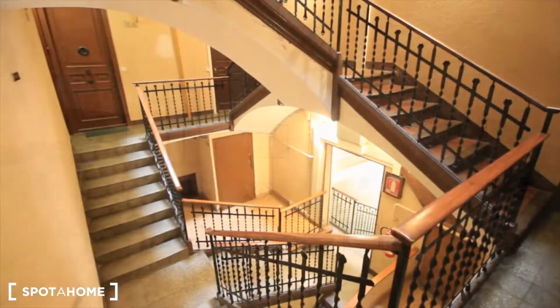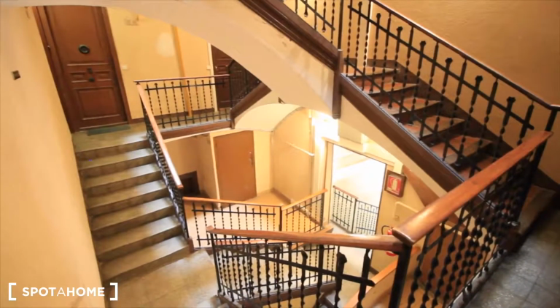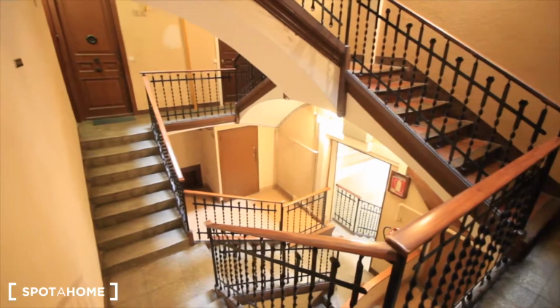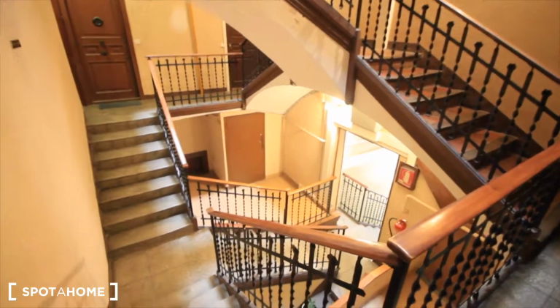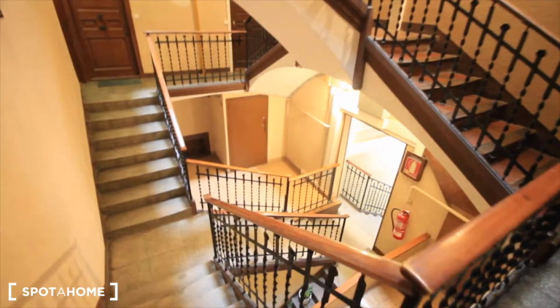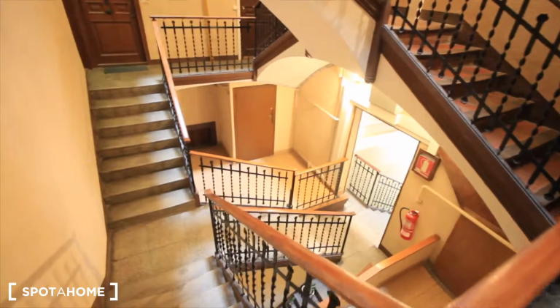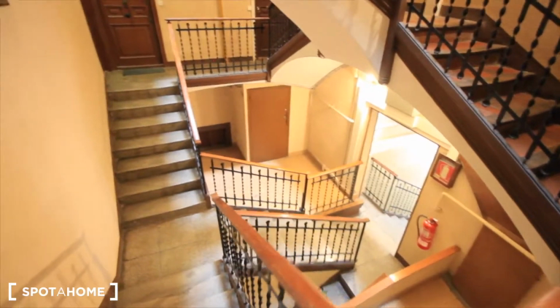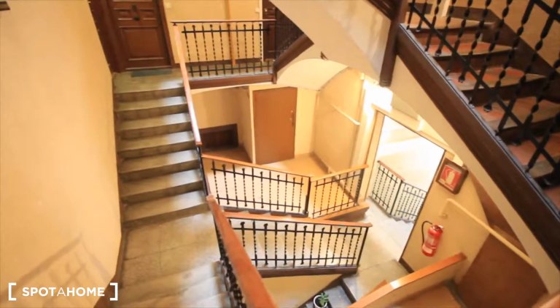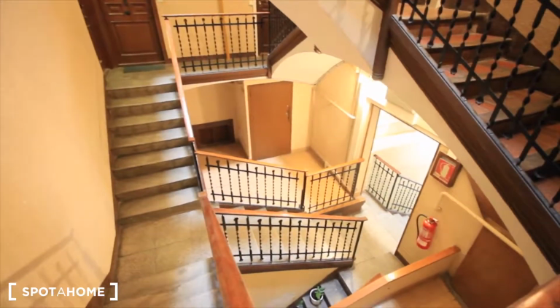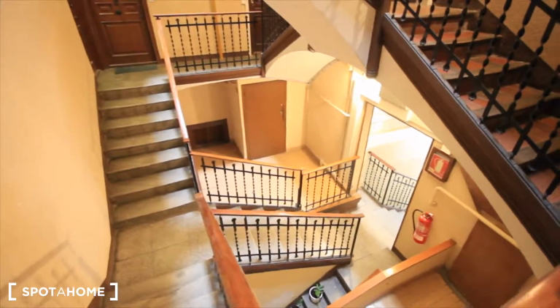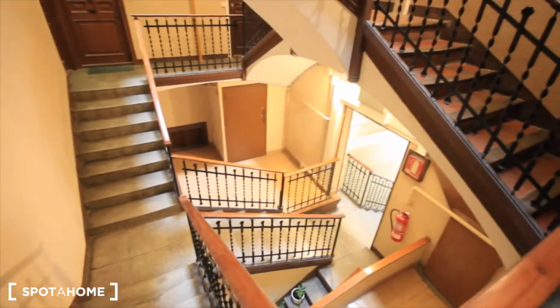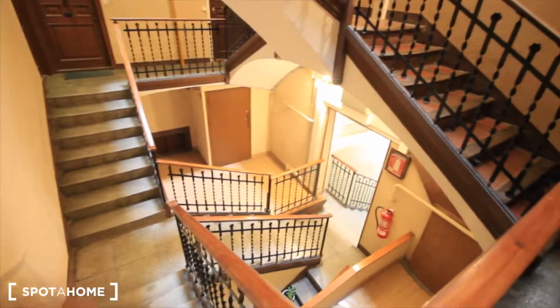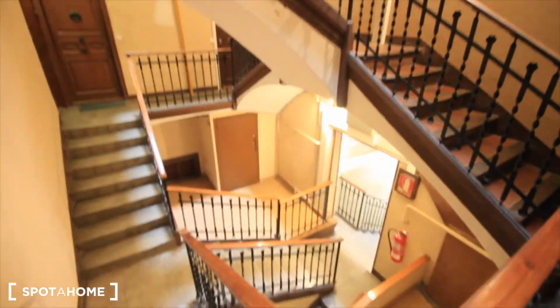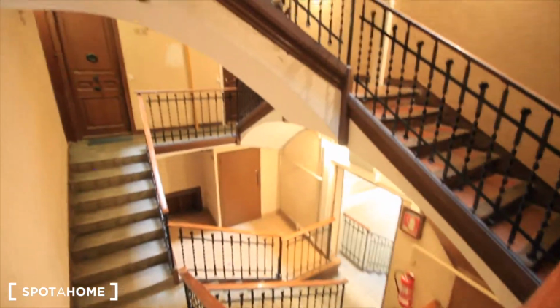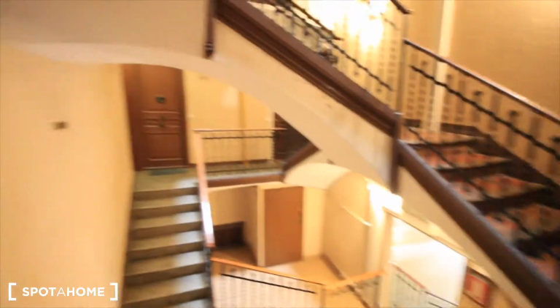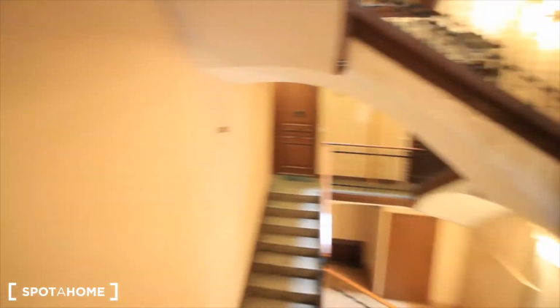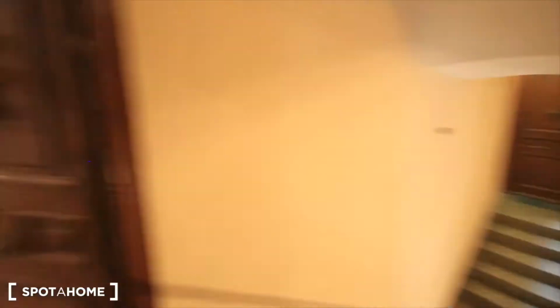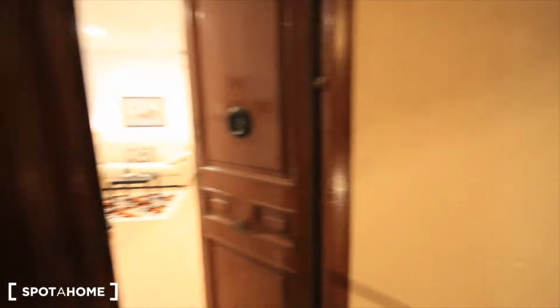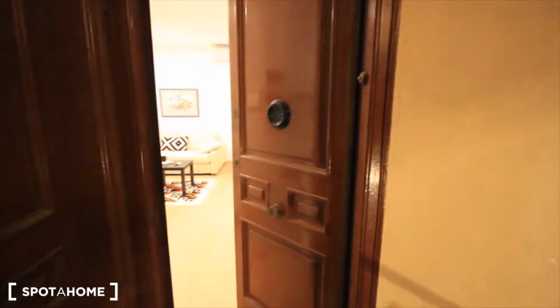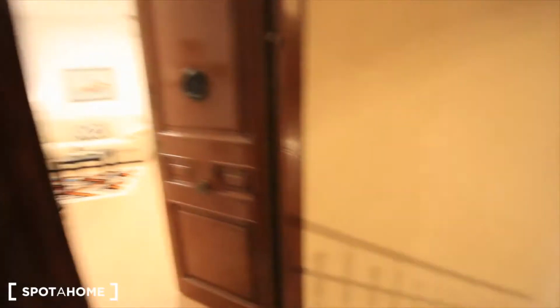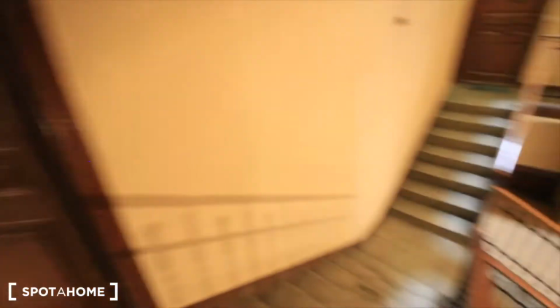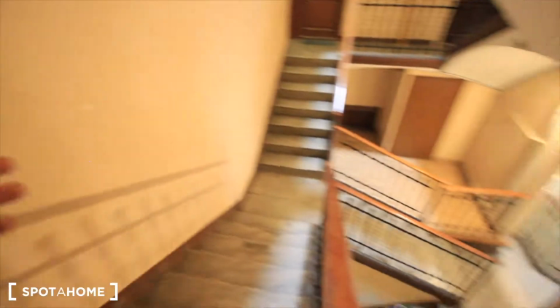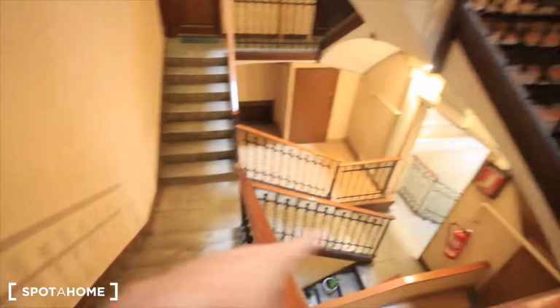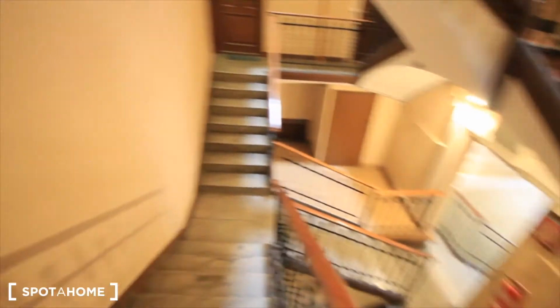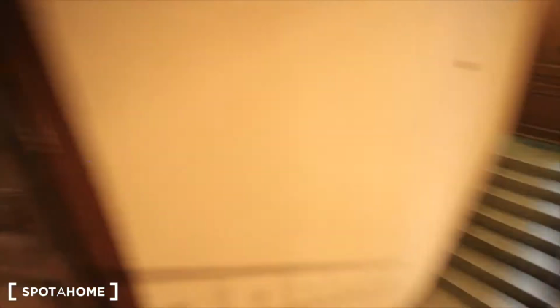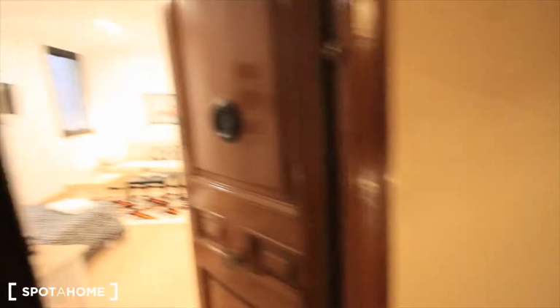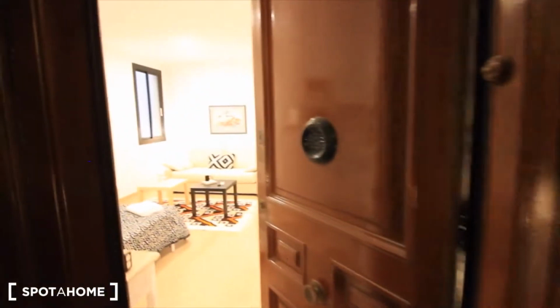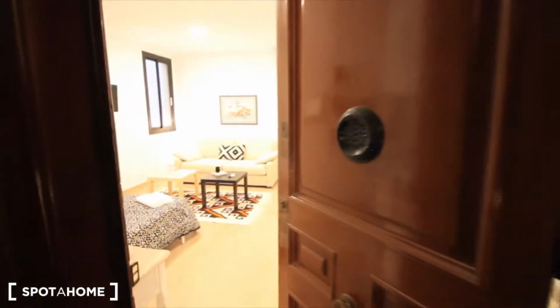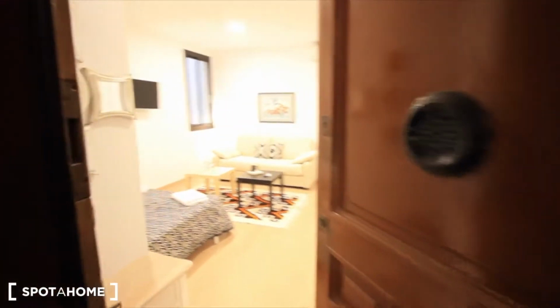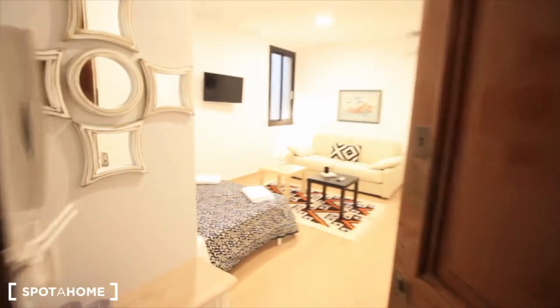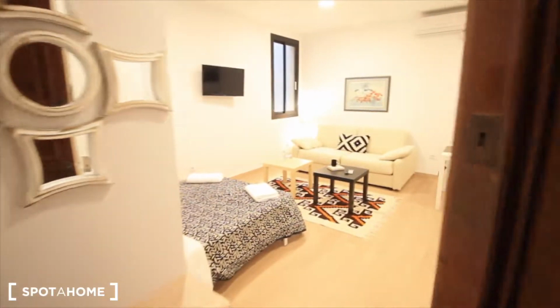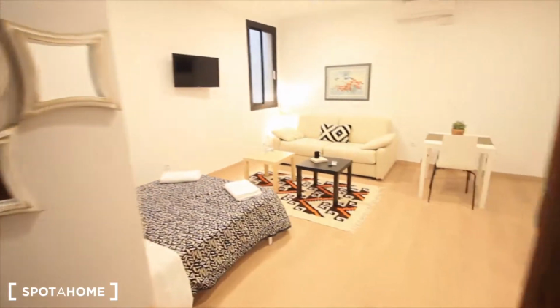Okay guys, this is the entrance of the building. This is just the first floor. There's no elevator, but you just have to walk these stairs till the apartment, the studio, that's here.